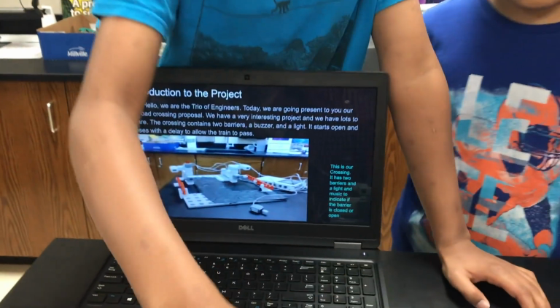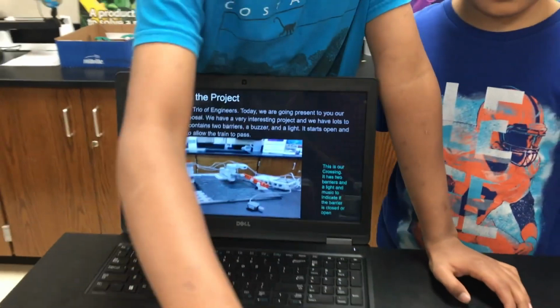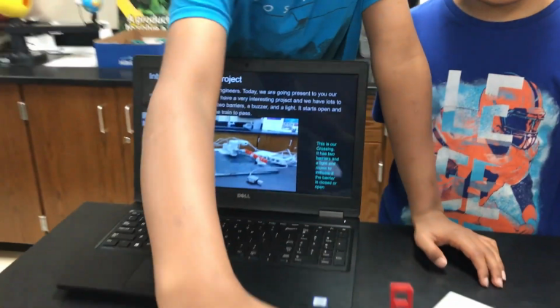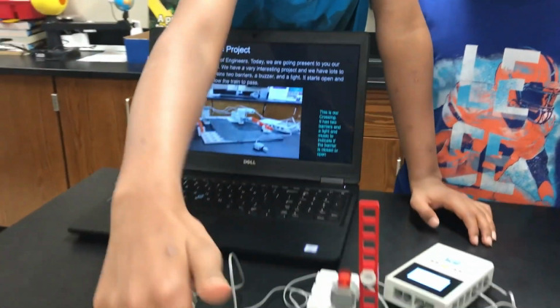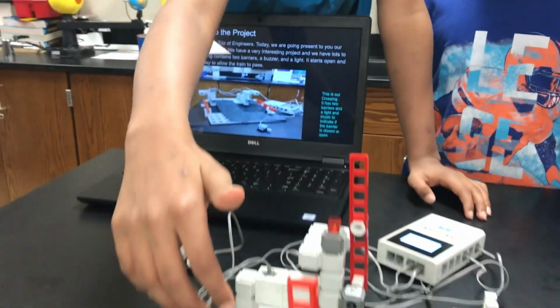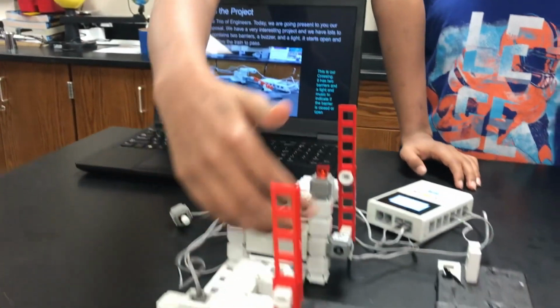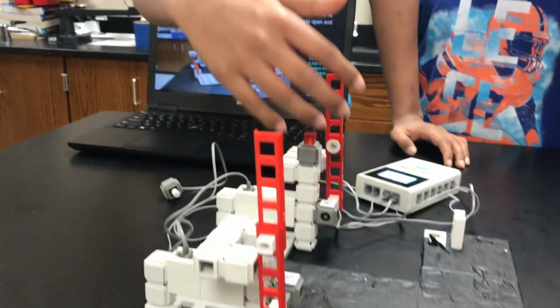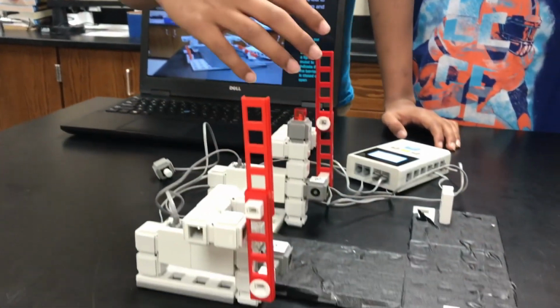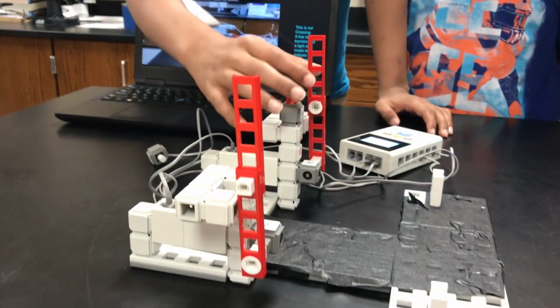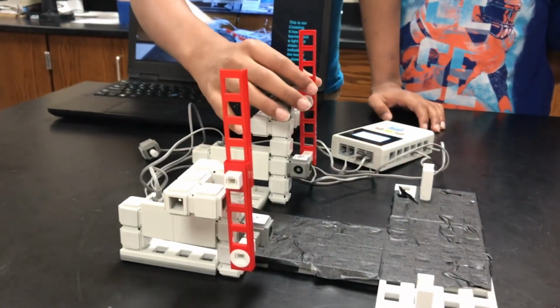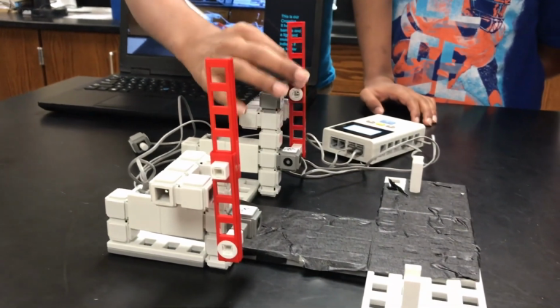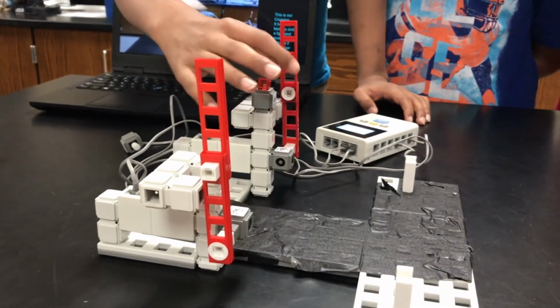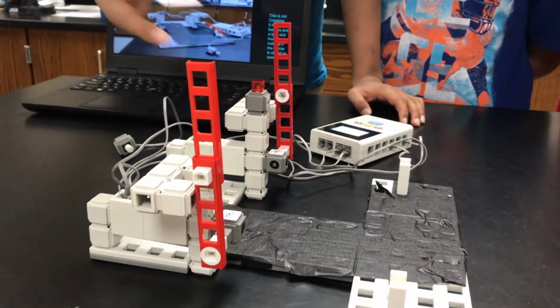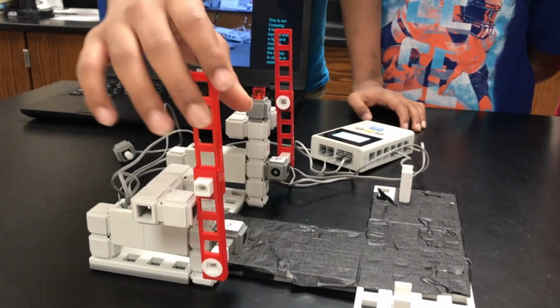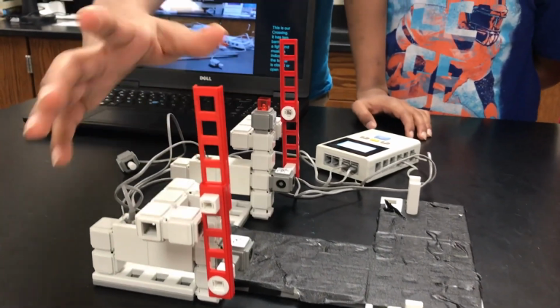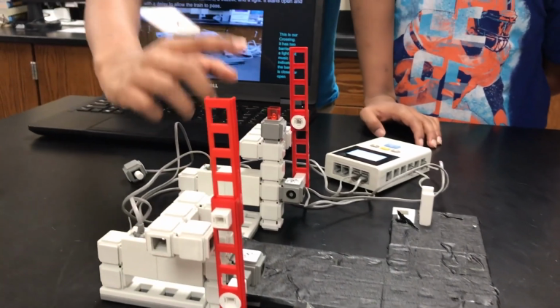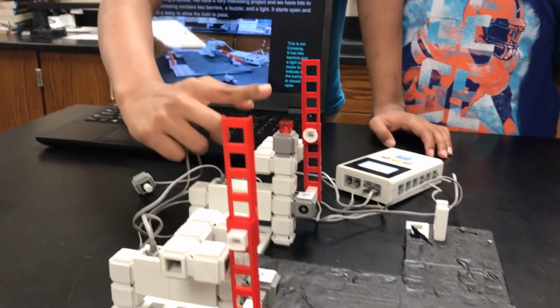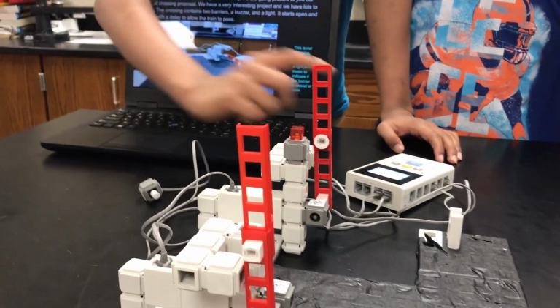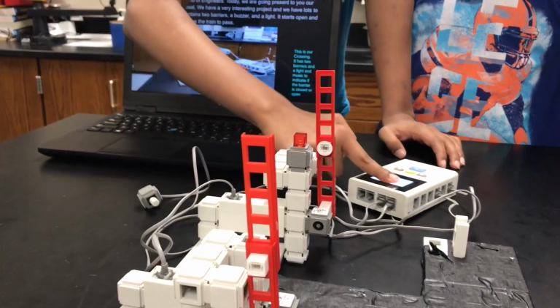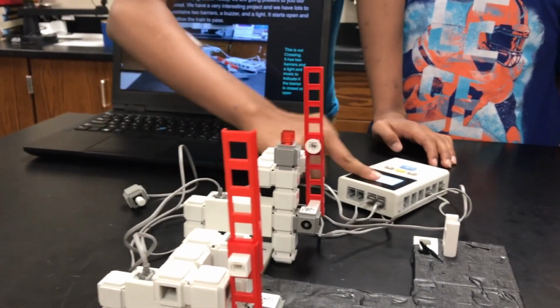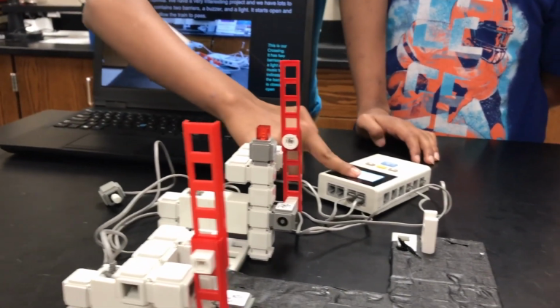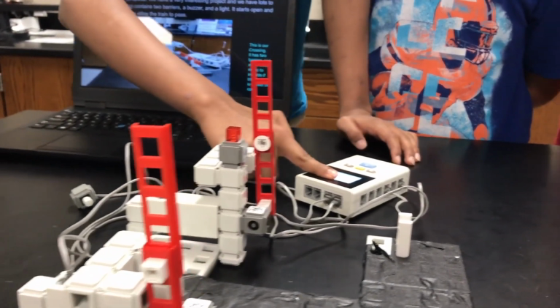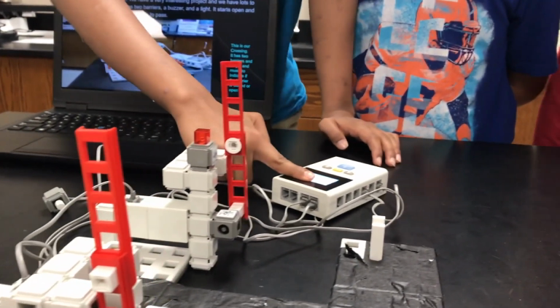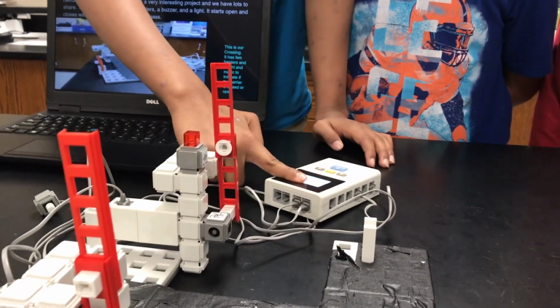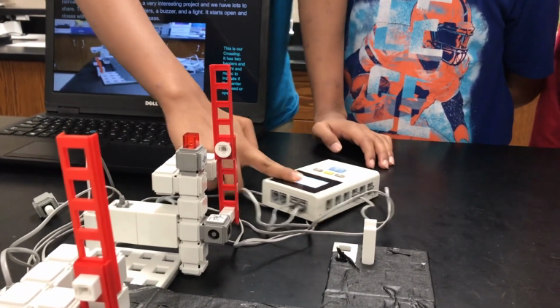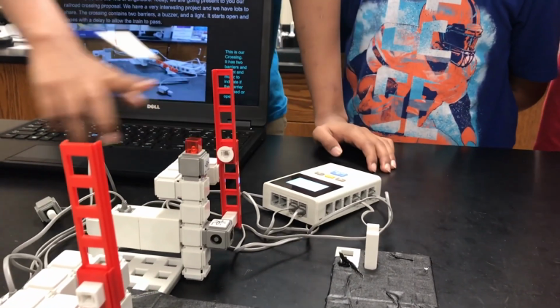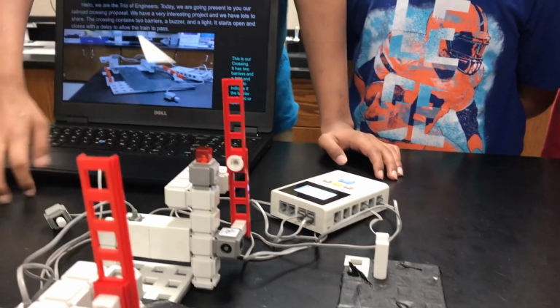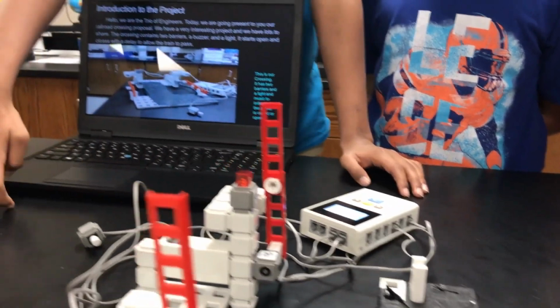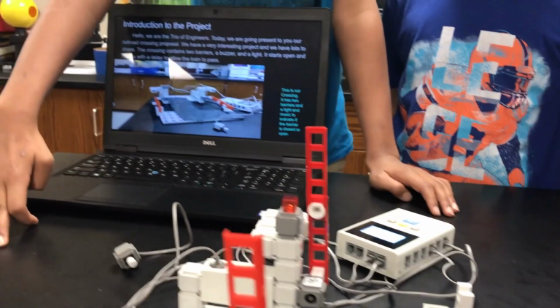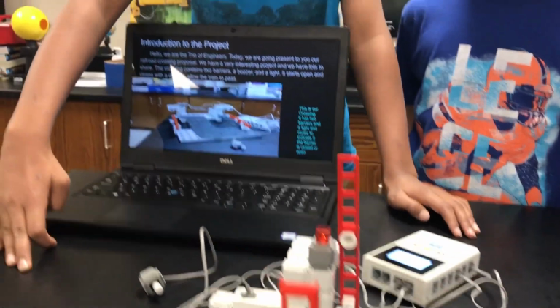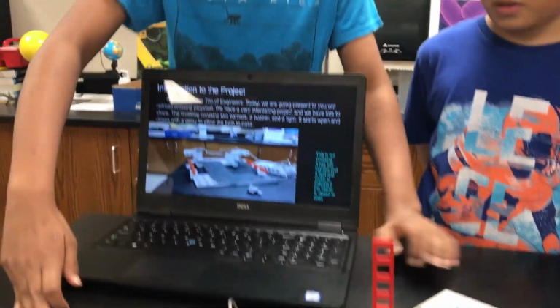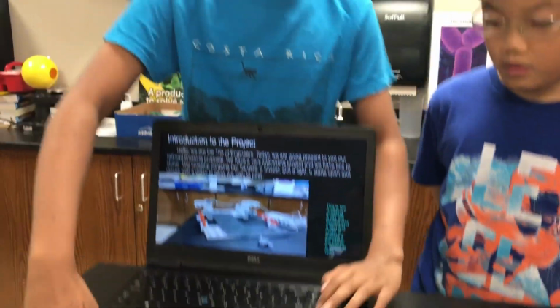This is our railroad crossing. It has two barriers, a light, a buffer implemented into this controller, and some other stuff that we'll get into later.